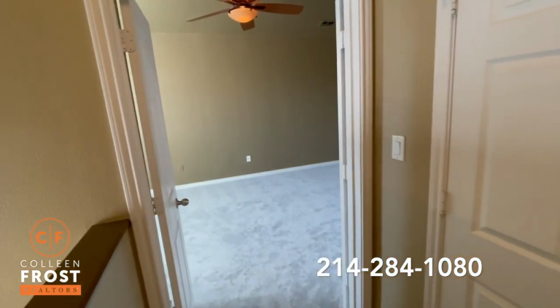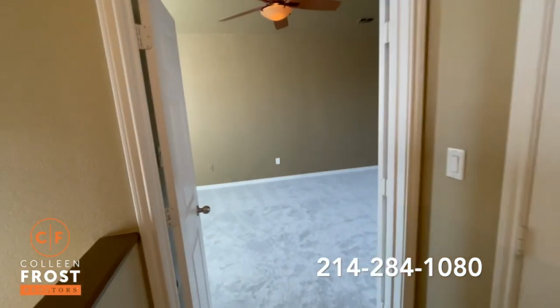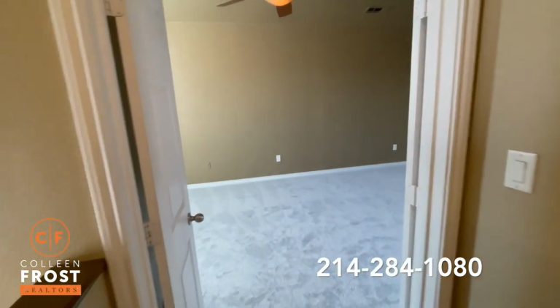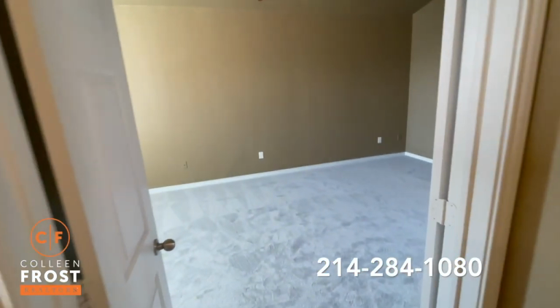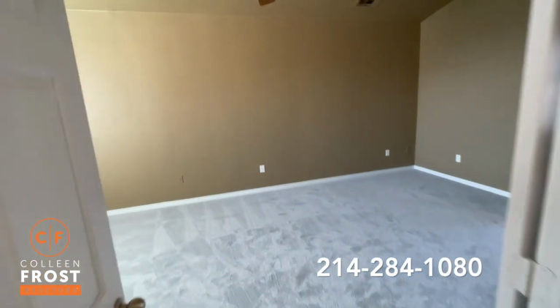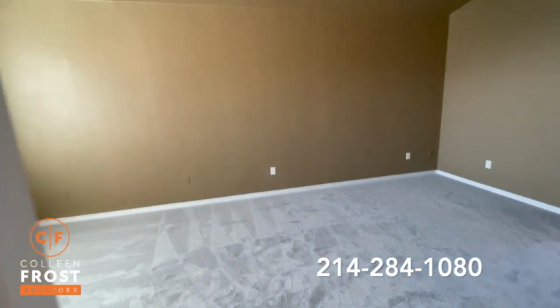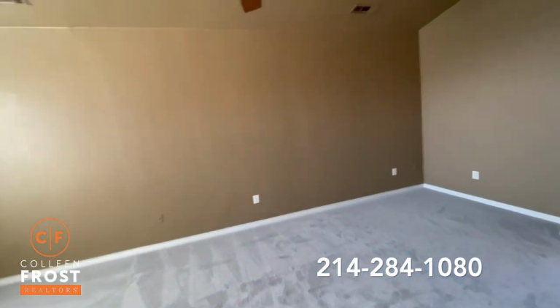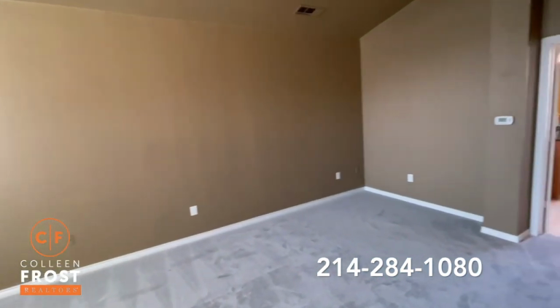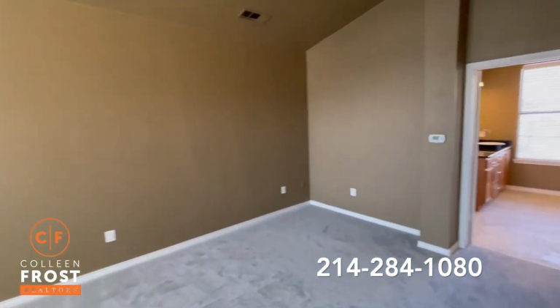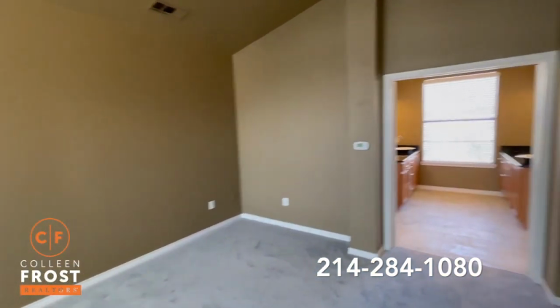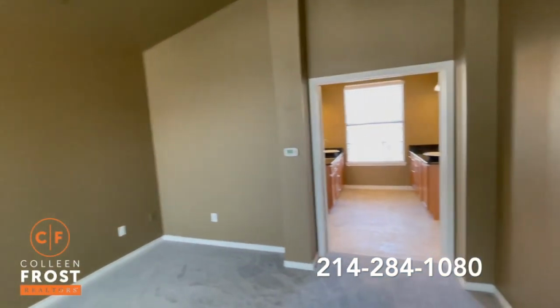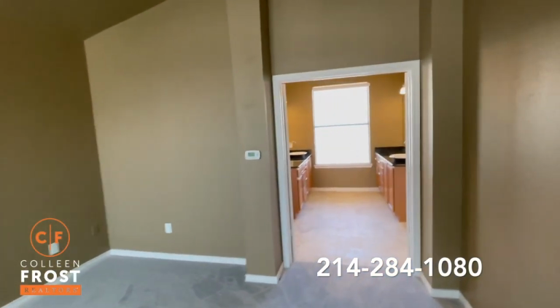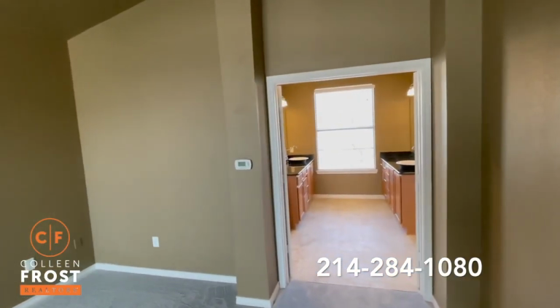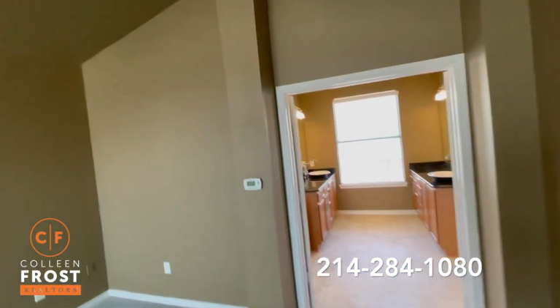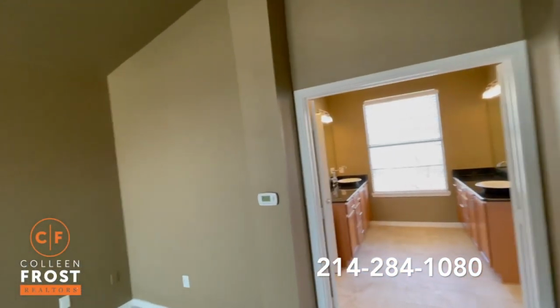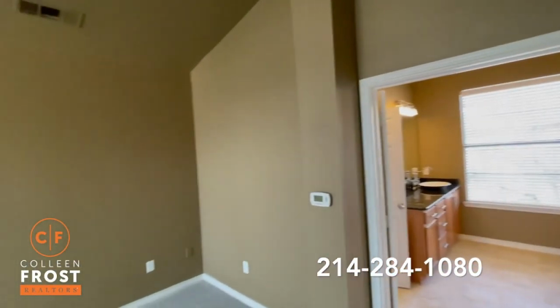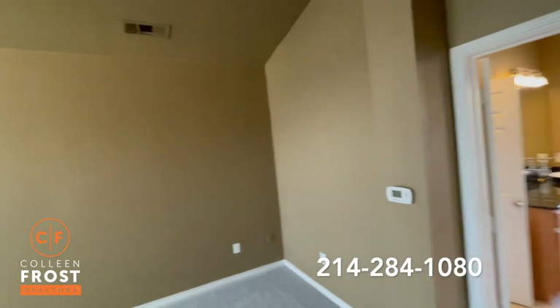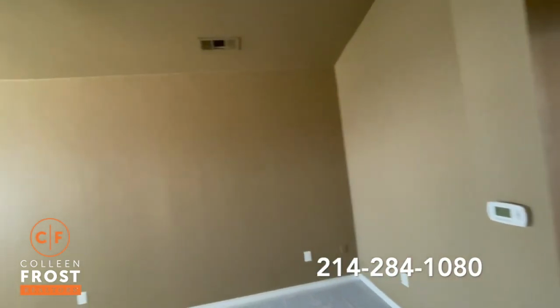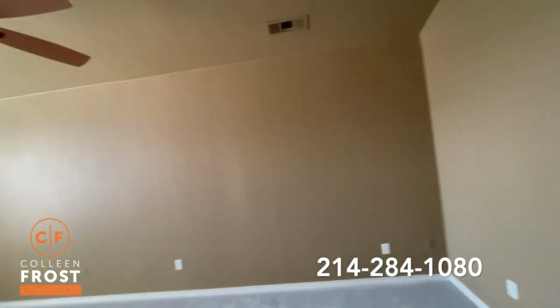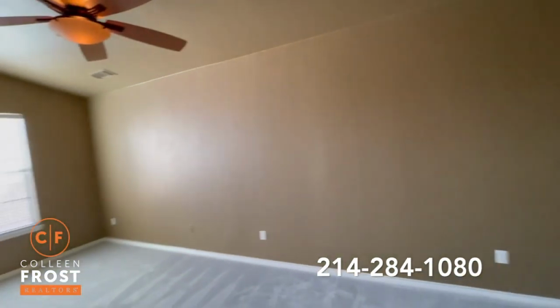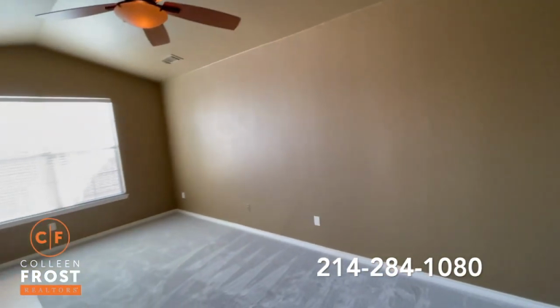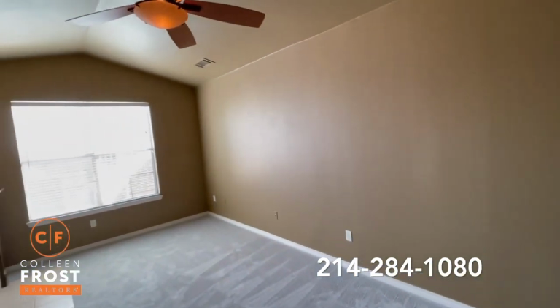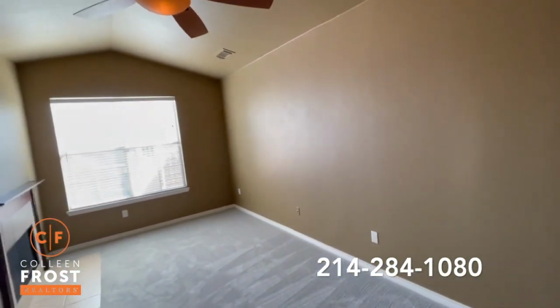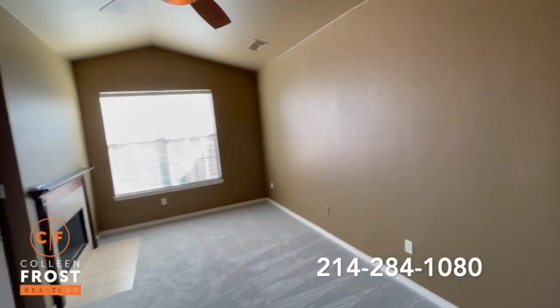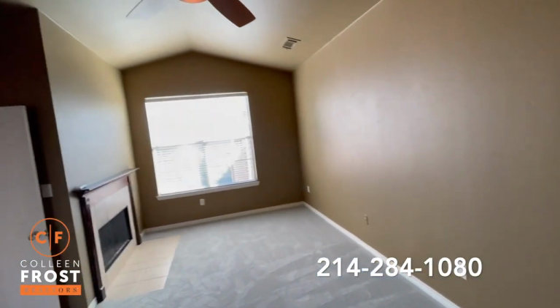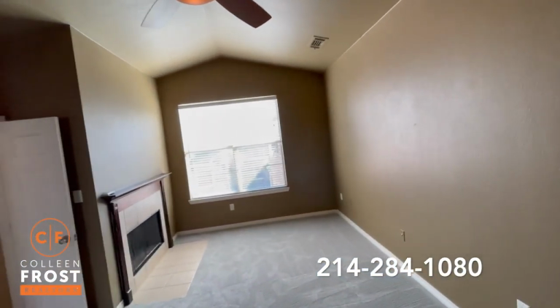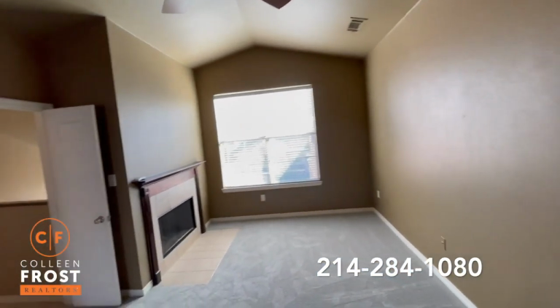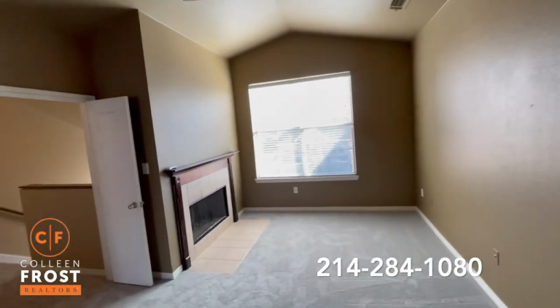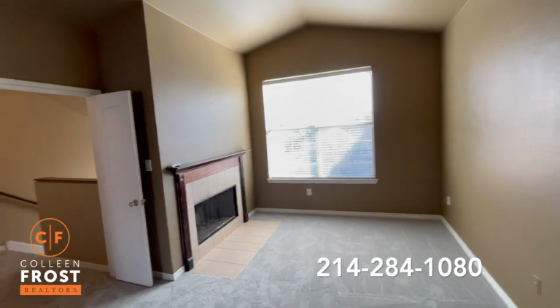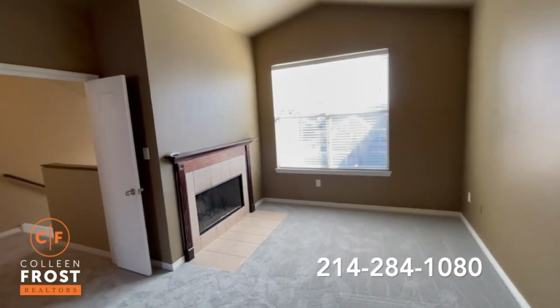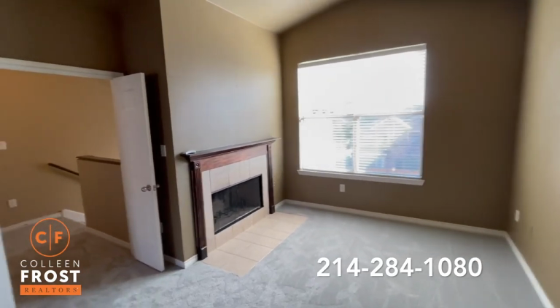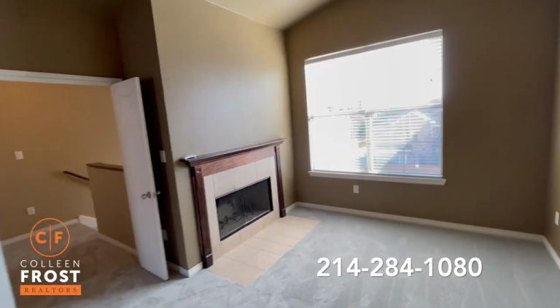As we enter through French doors into the beautiful master retreat, look at these gorgeous tall ceilings, tons of space, and a fireplace to relax at night.